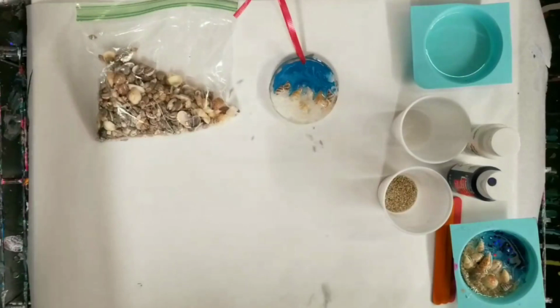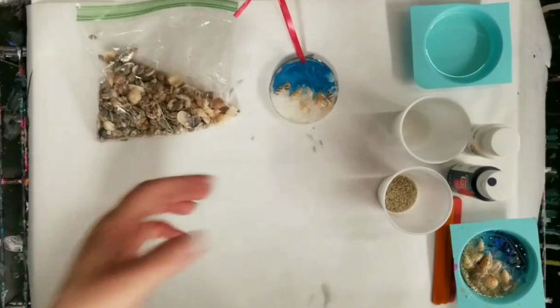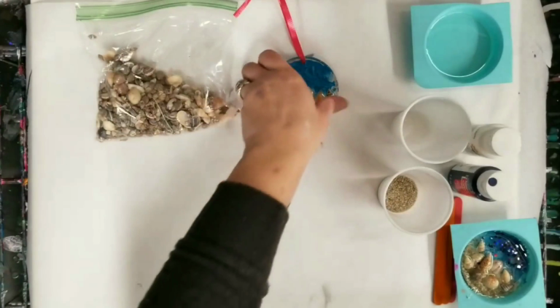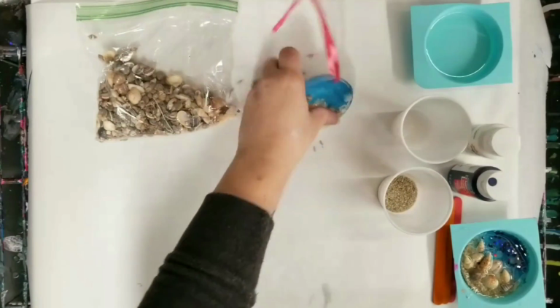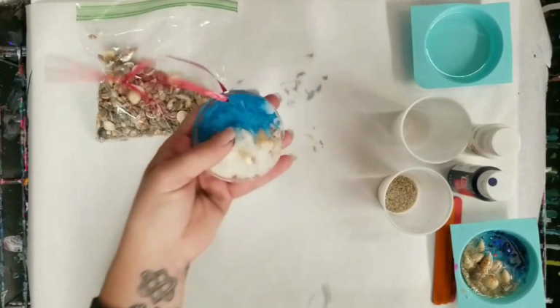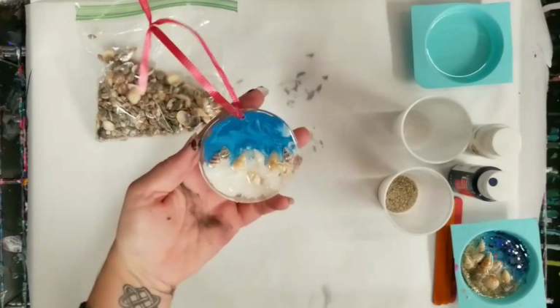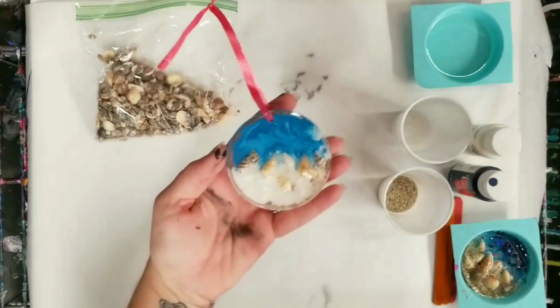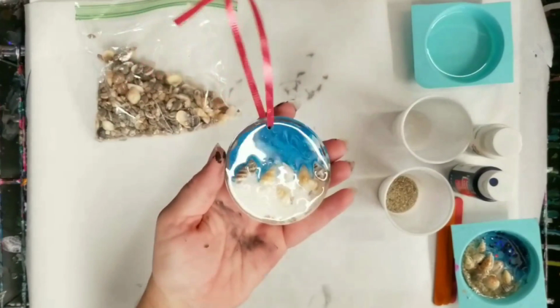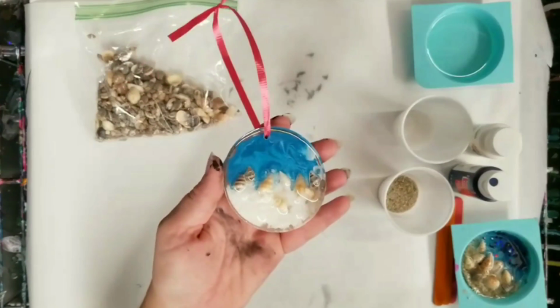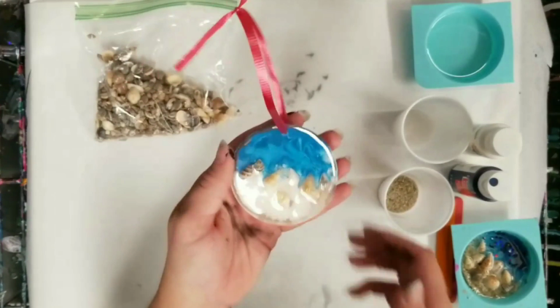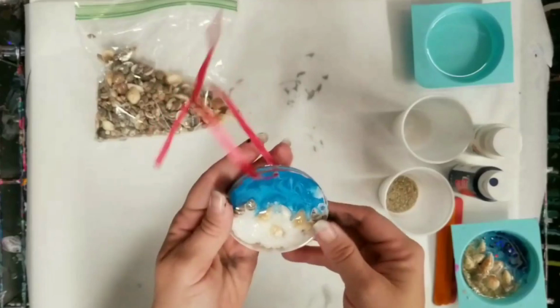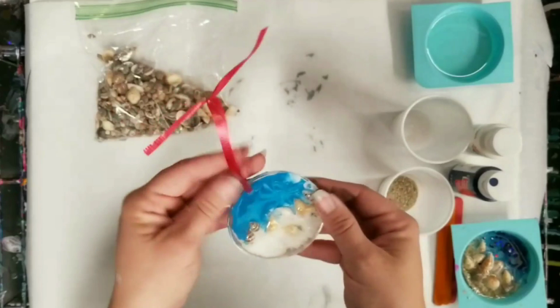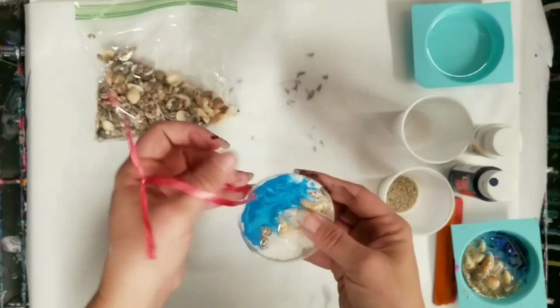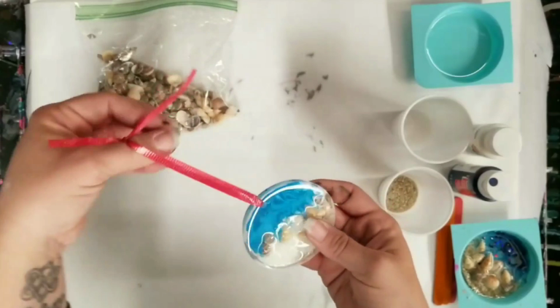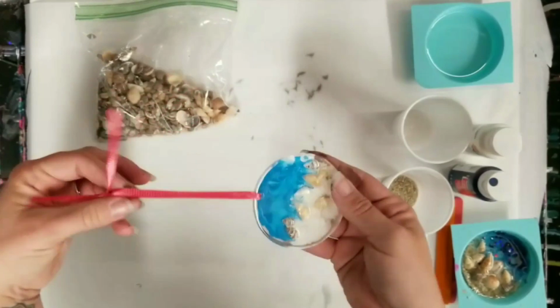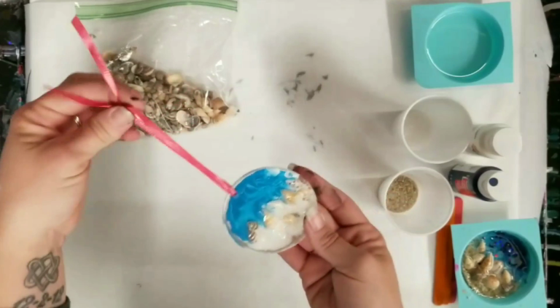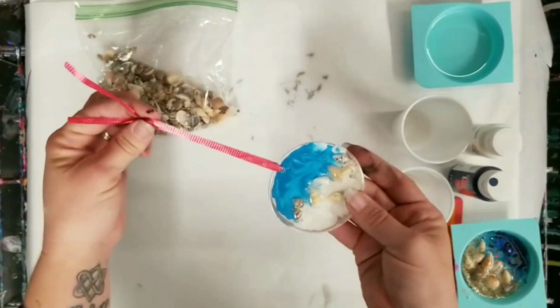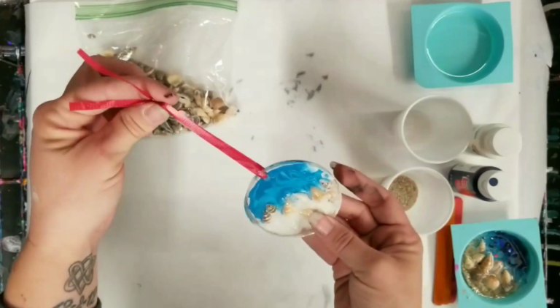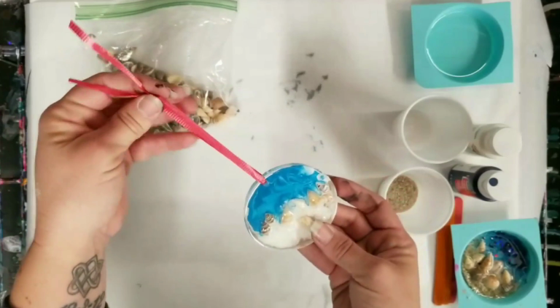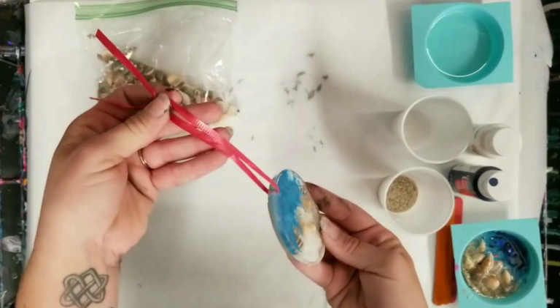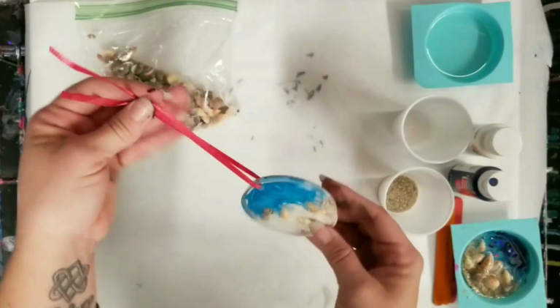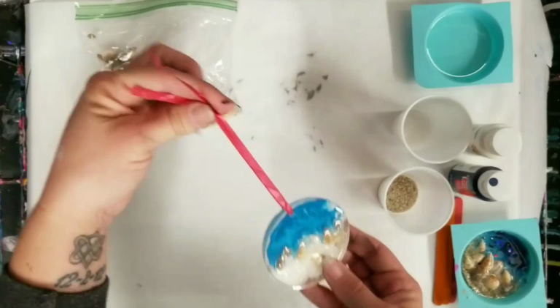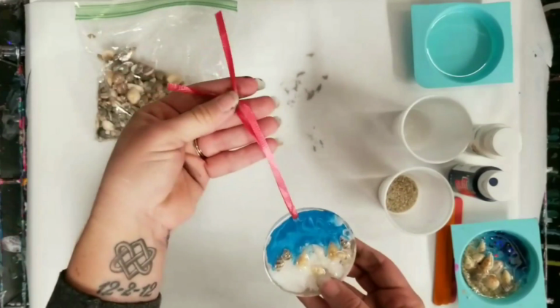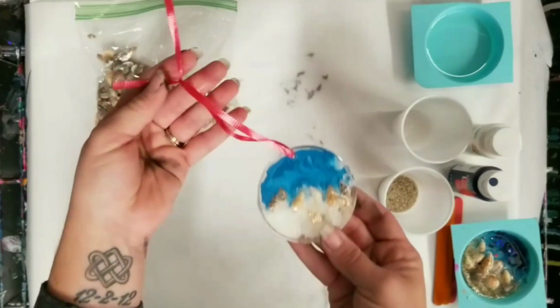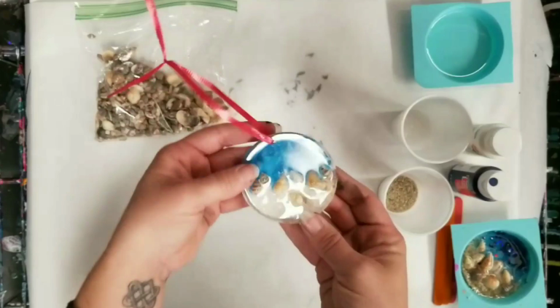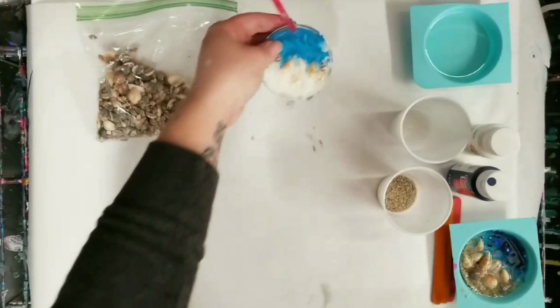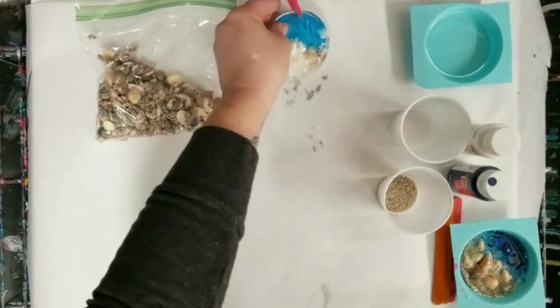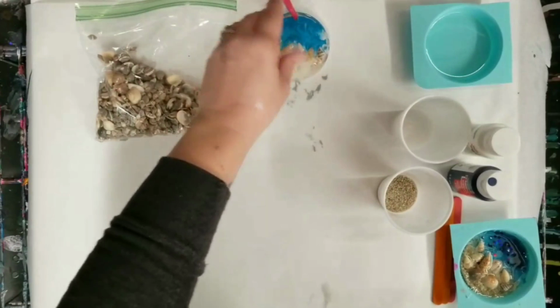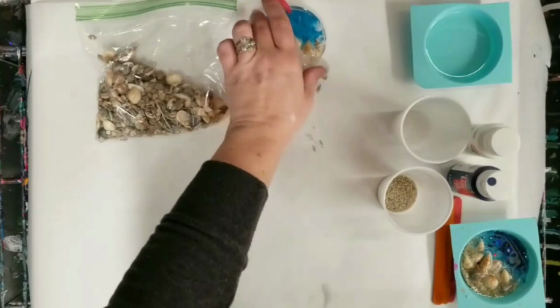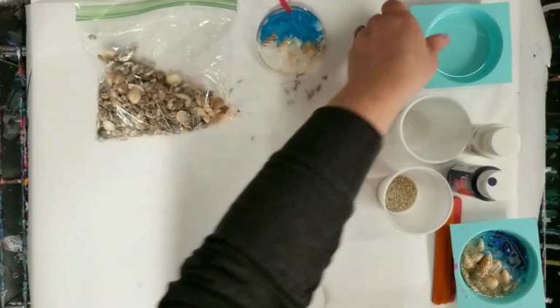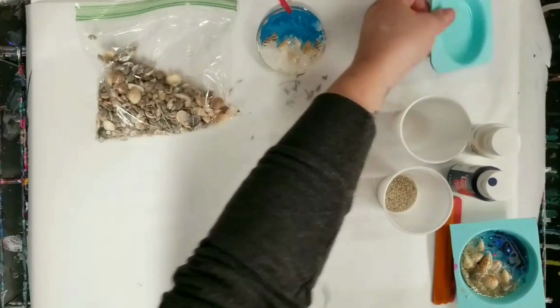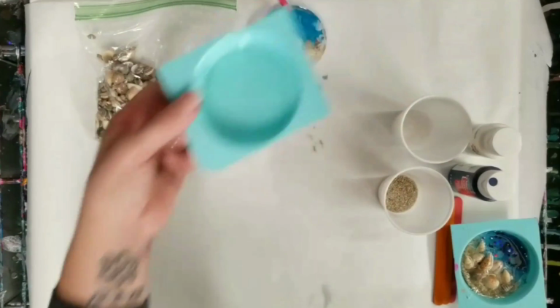Hey guys, welcome back. Today I'm going to show you how to make these really cute sea beach themed resin ornaments. It's pretty simple — I'm just going to walk you through the steps.